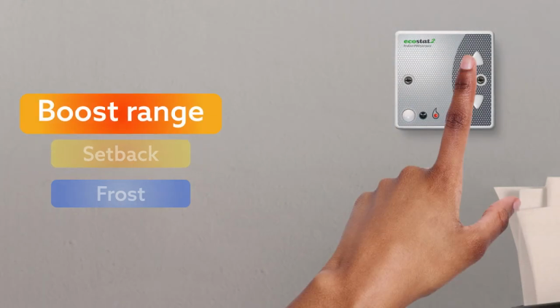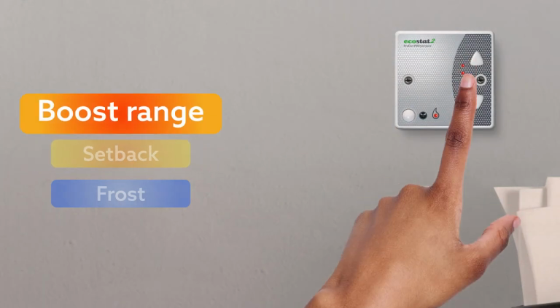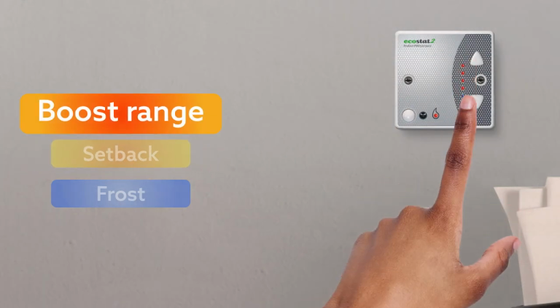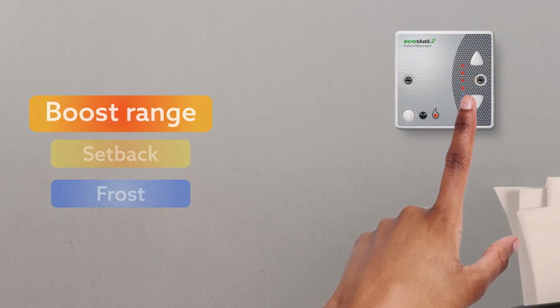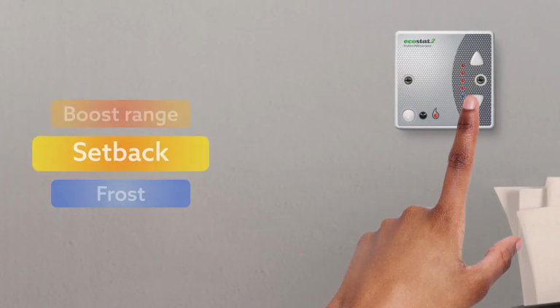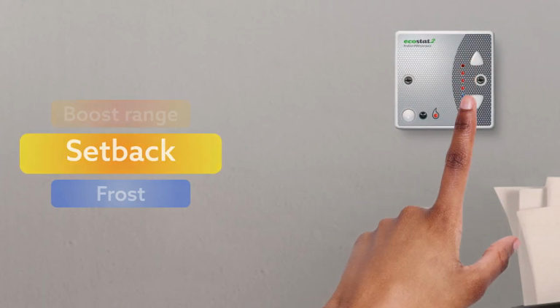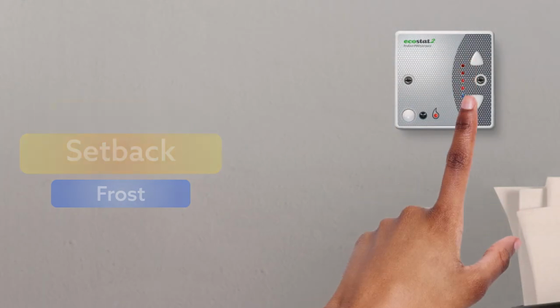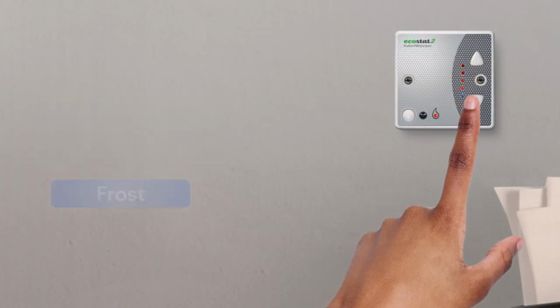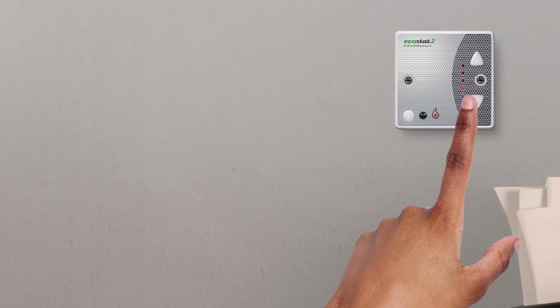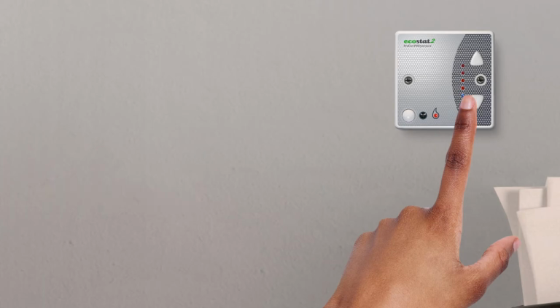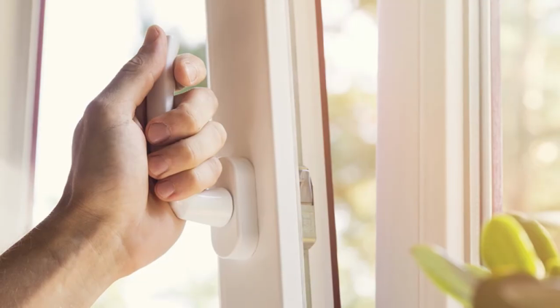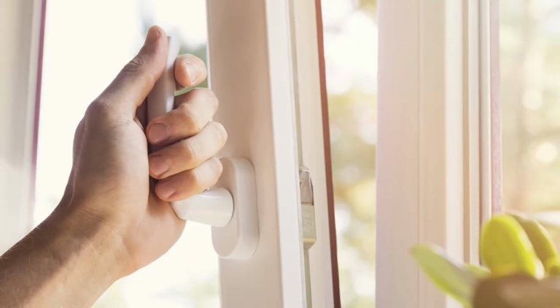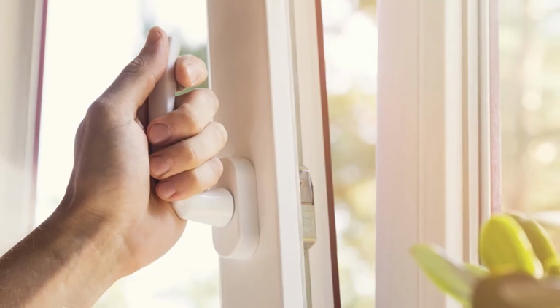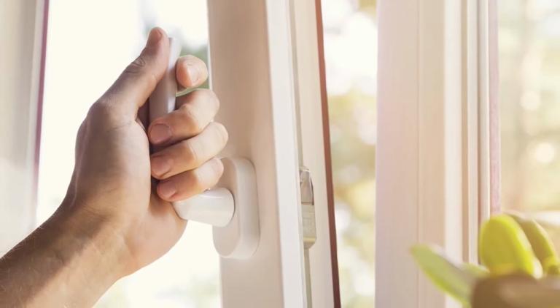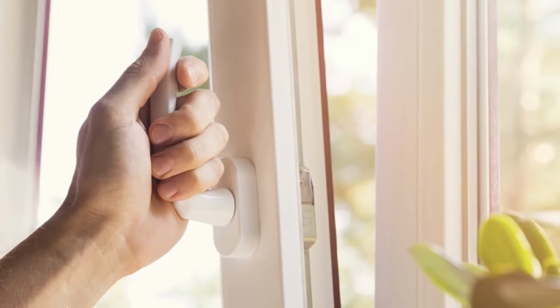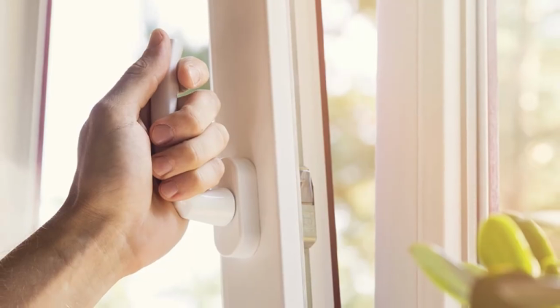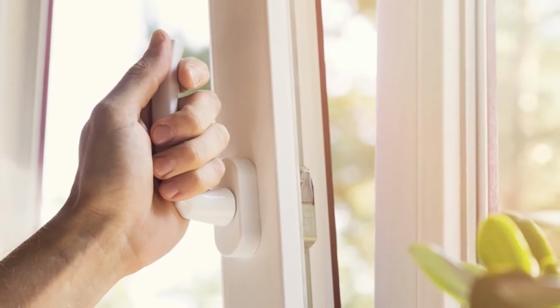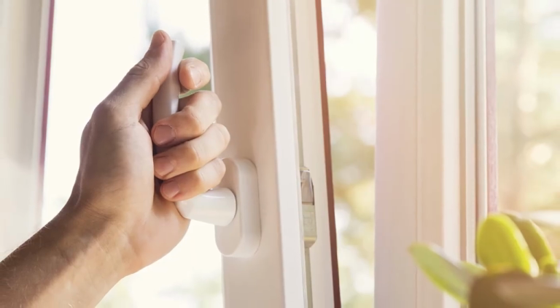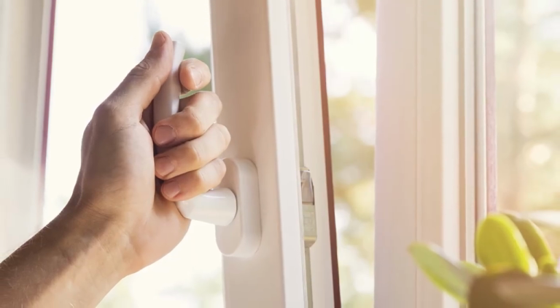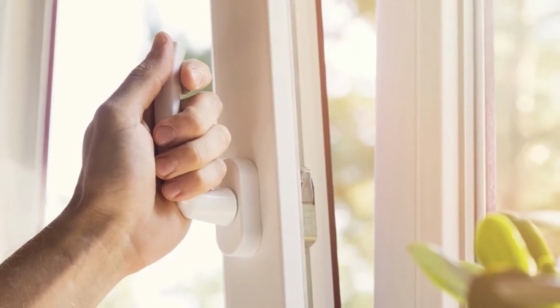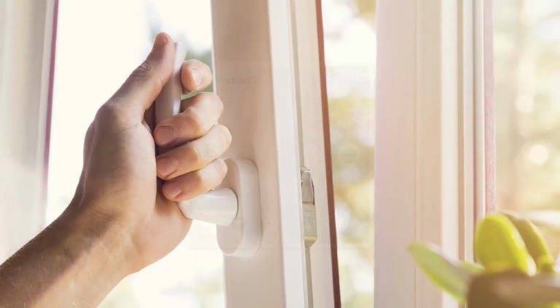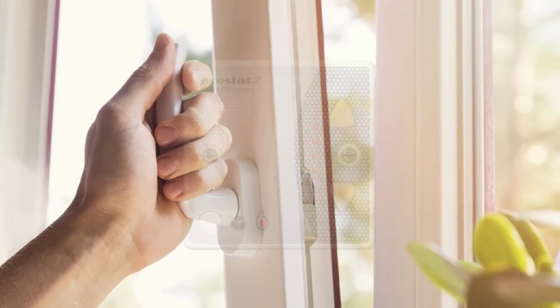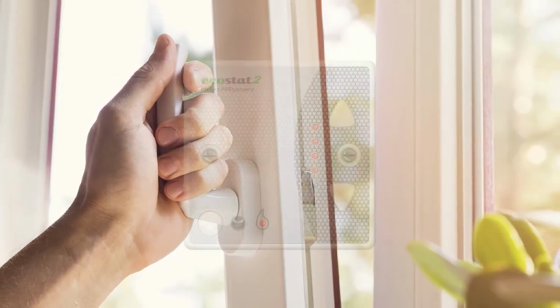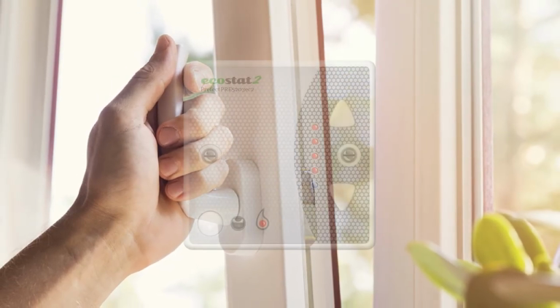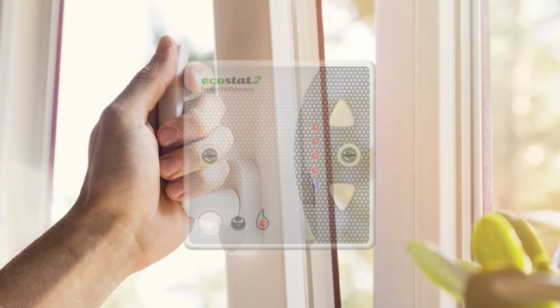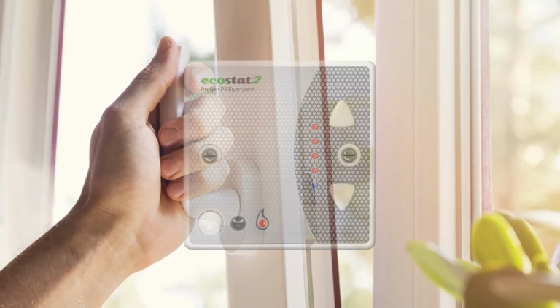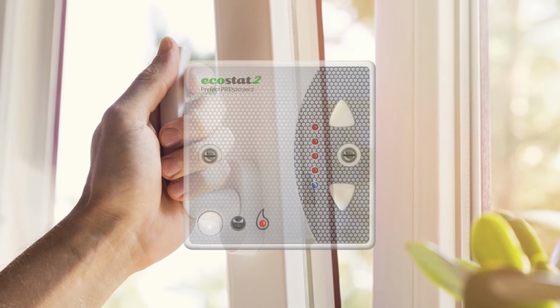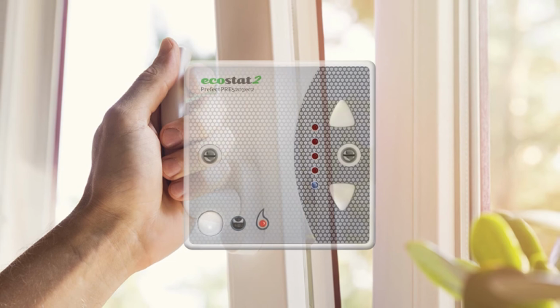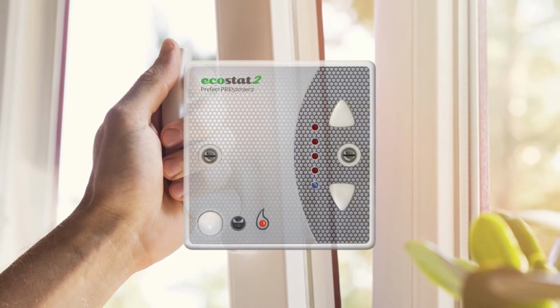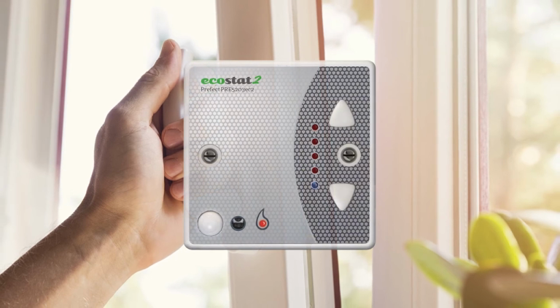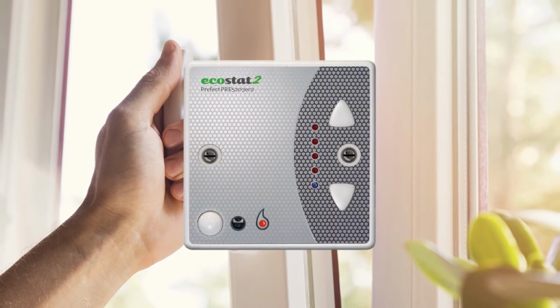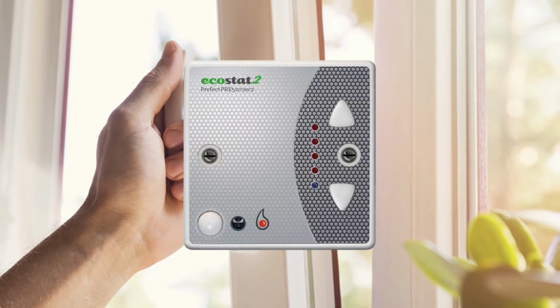If your room is too warm, click the down button. When windows are opened, the sudden drop in temperature will automatically lower energy consumption.